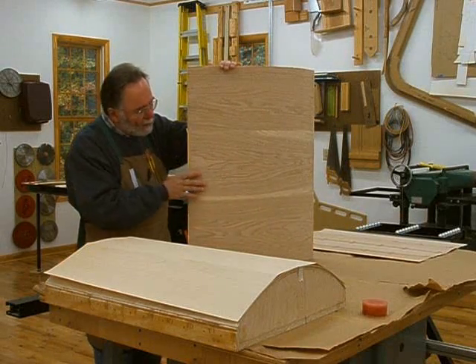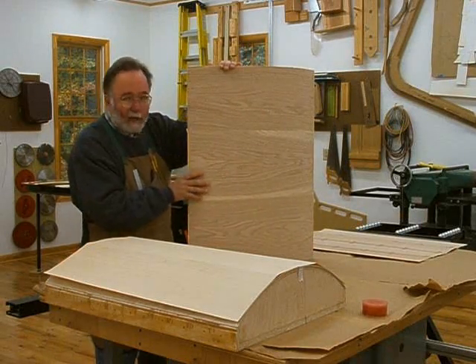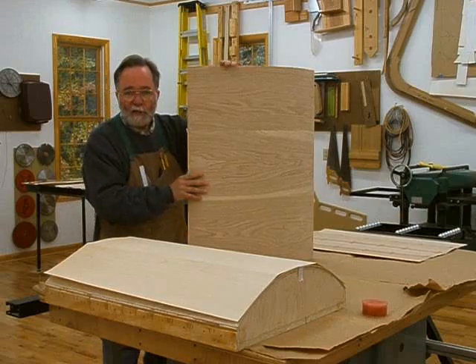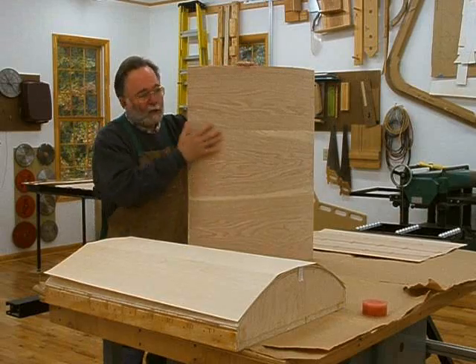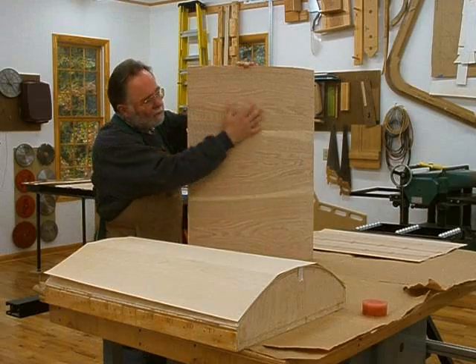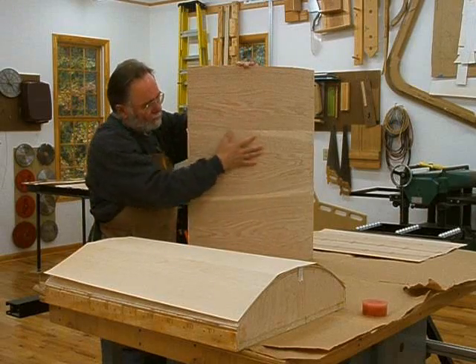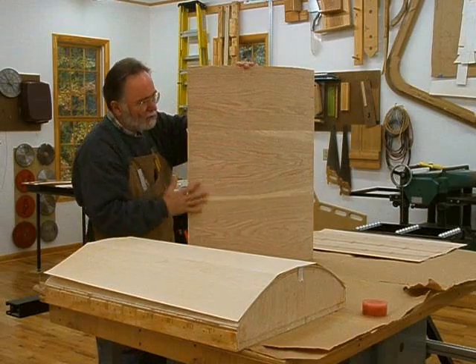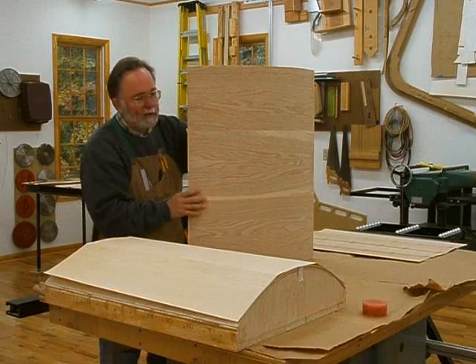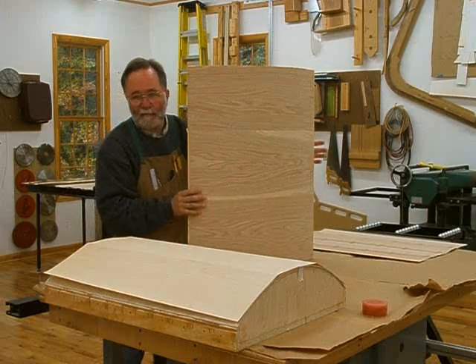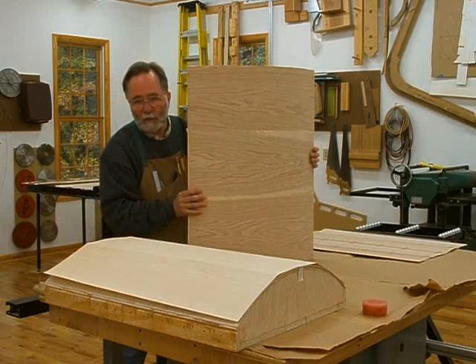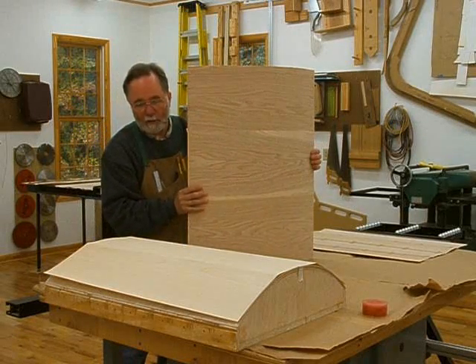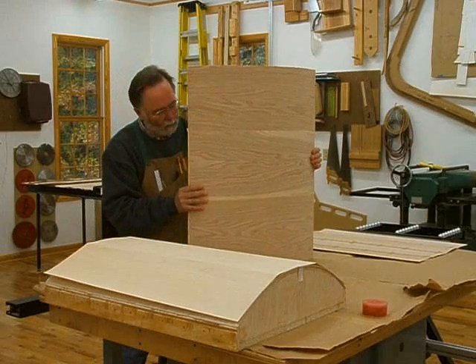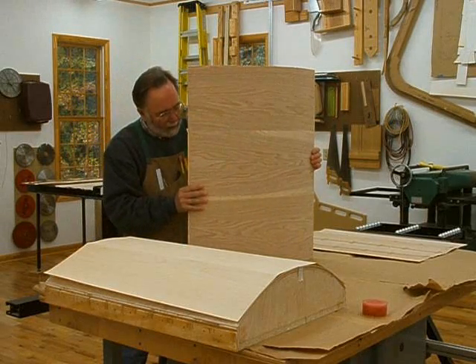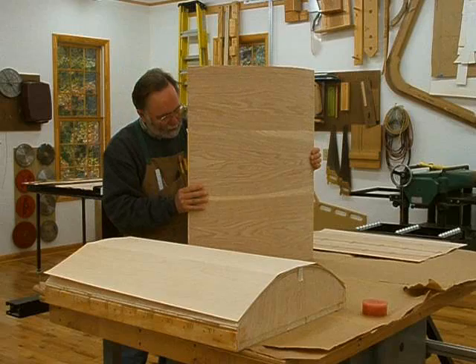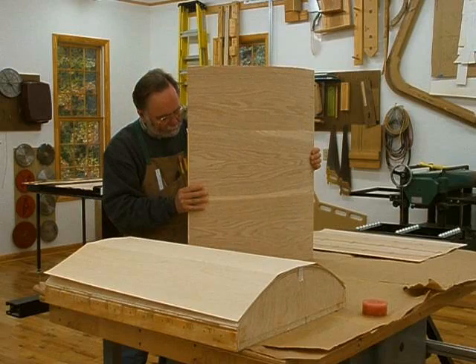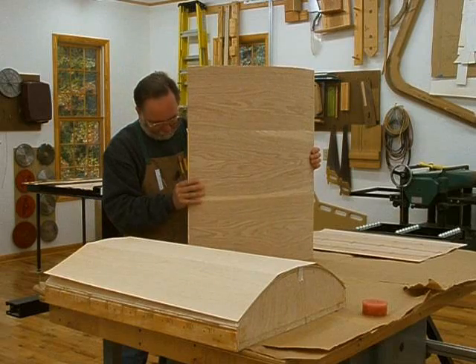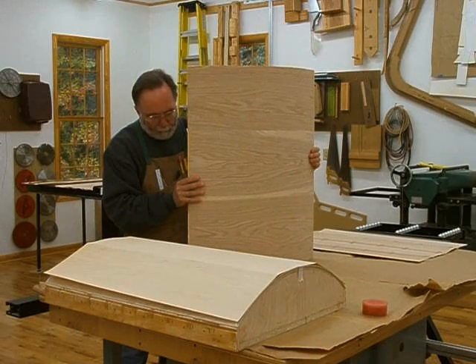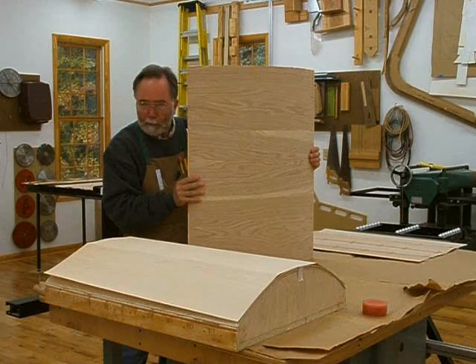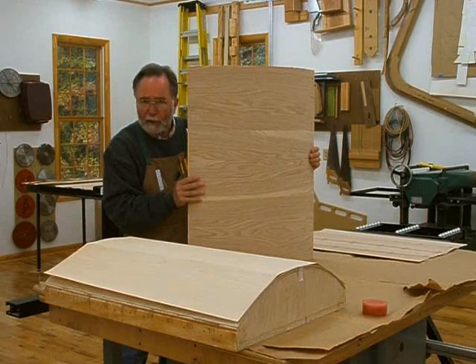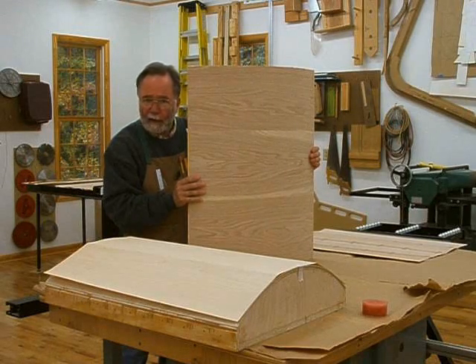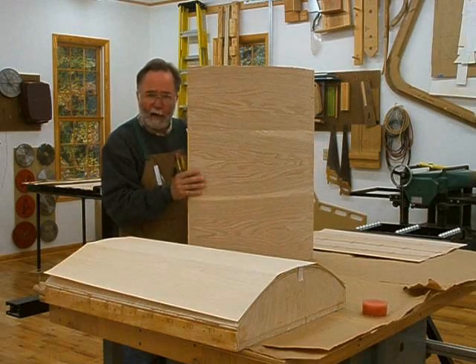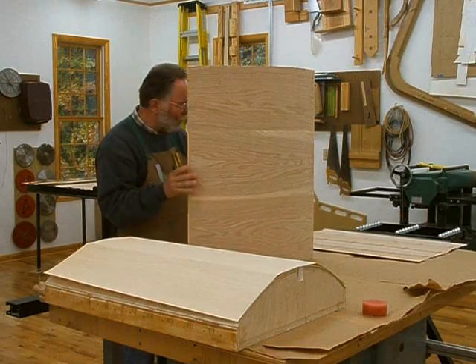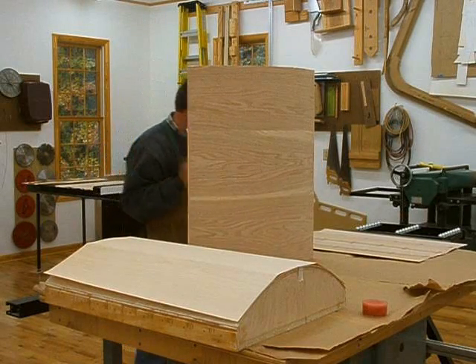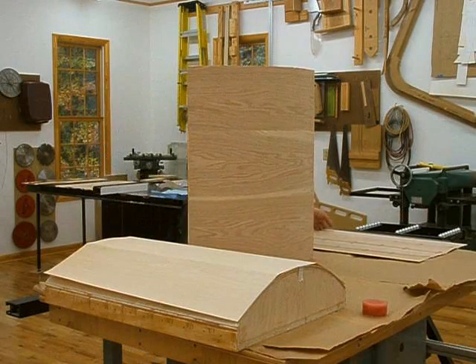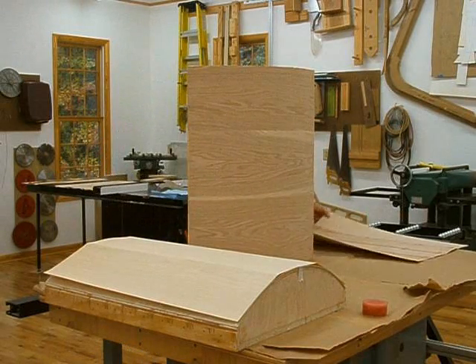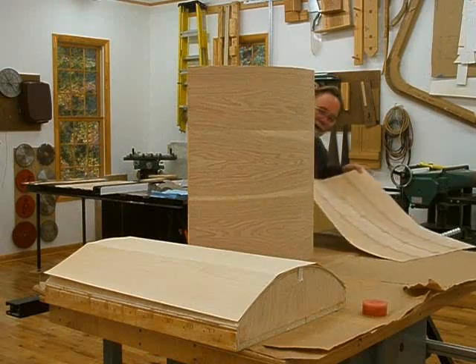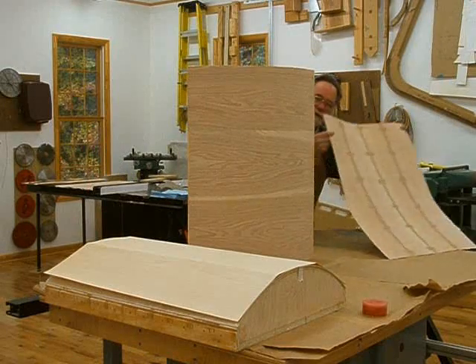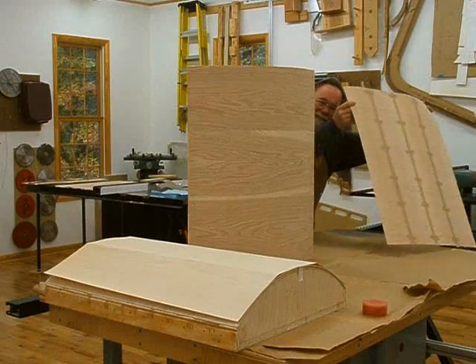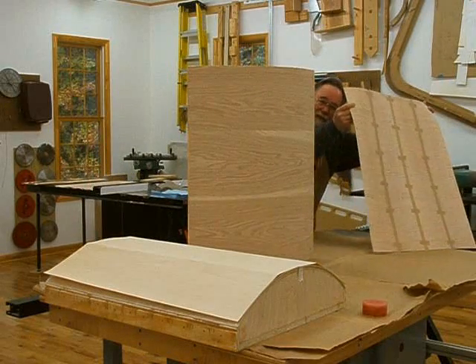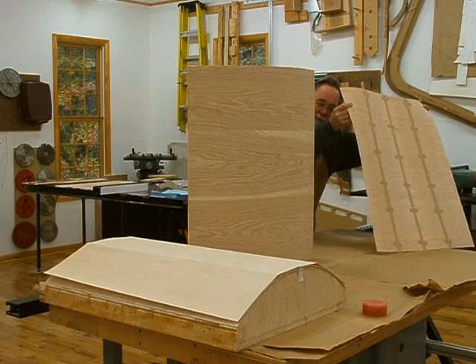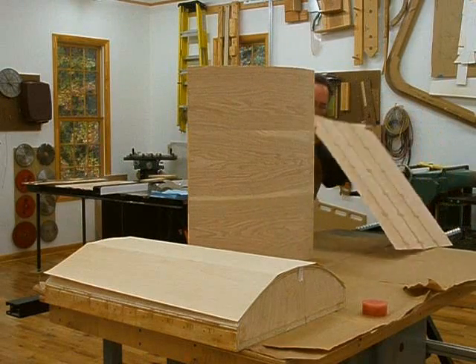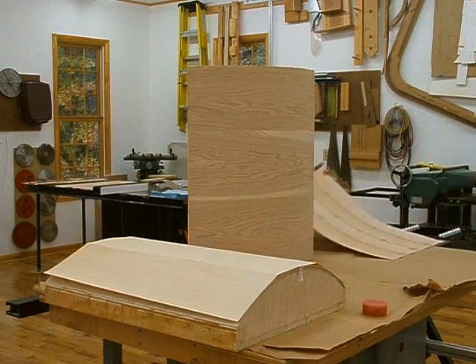In the case of the desk, the curve is about a 16.5-inch radius or so, and I'm going to be veneering the outside with the show veneer. You can see it here, which is curly maple.